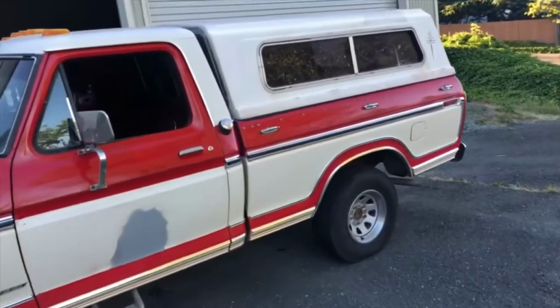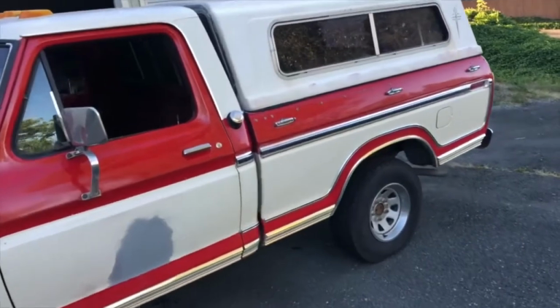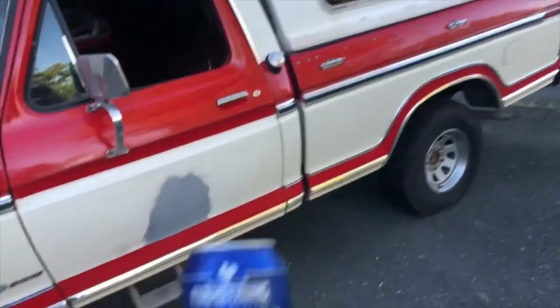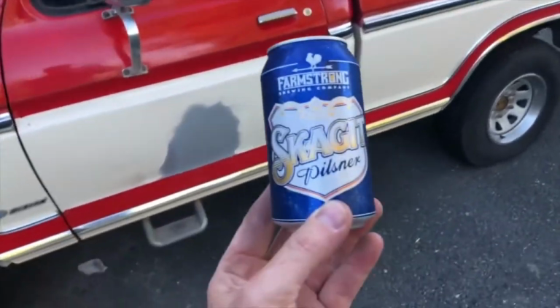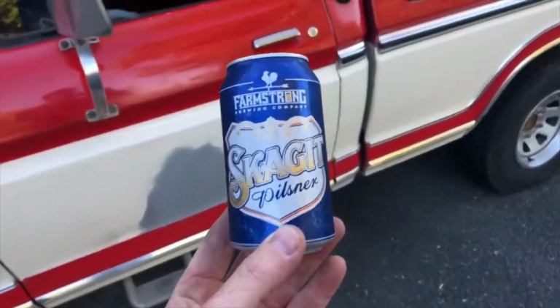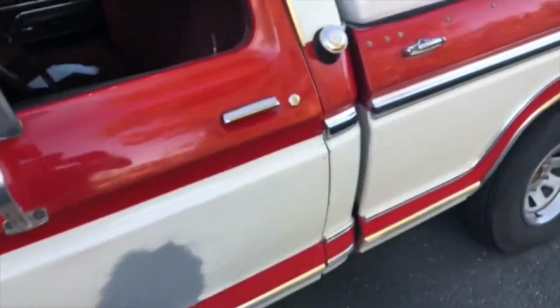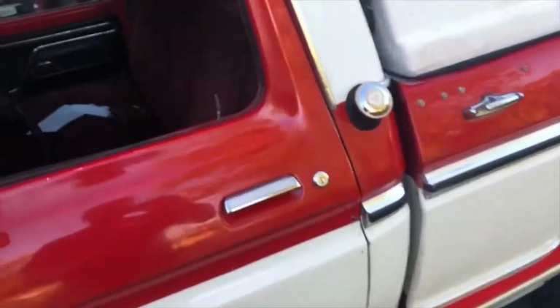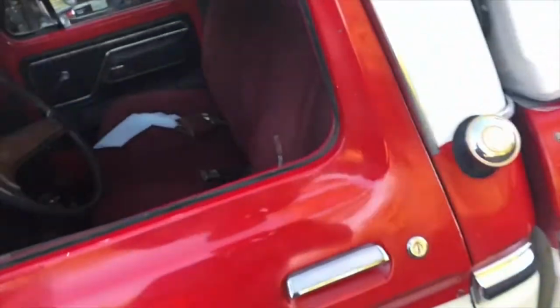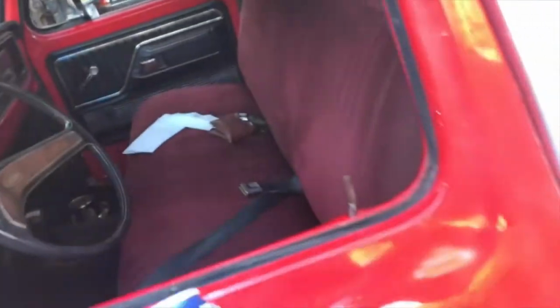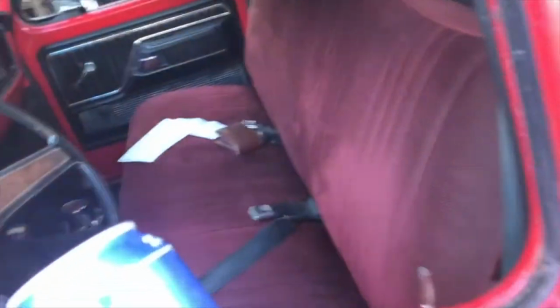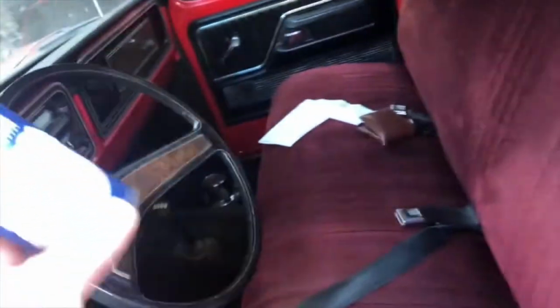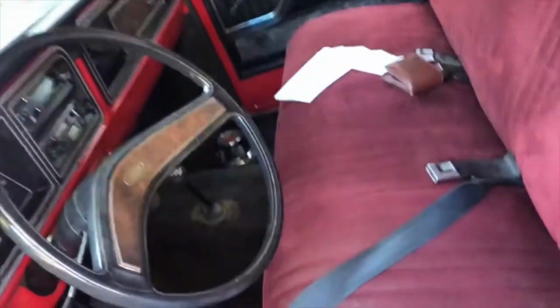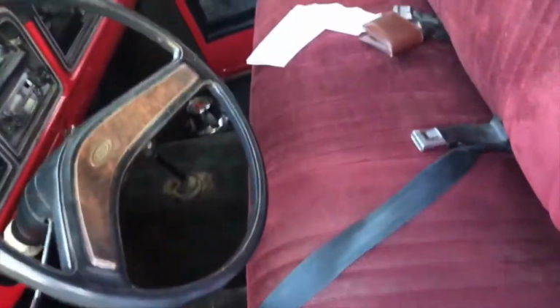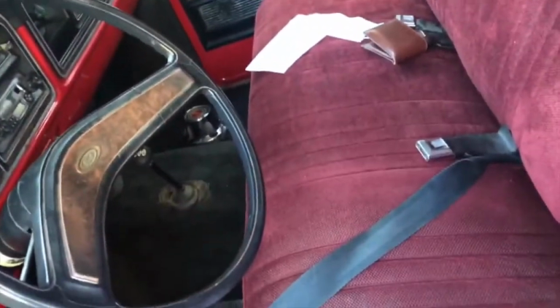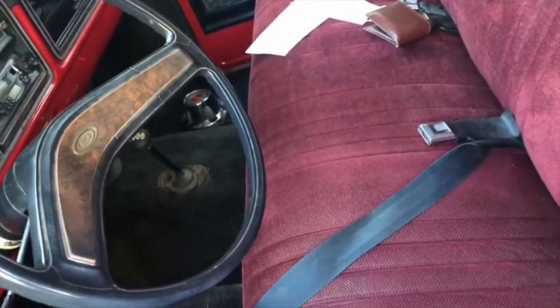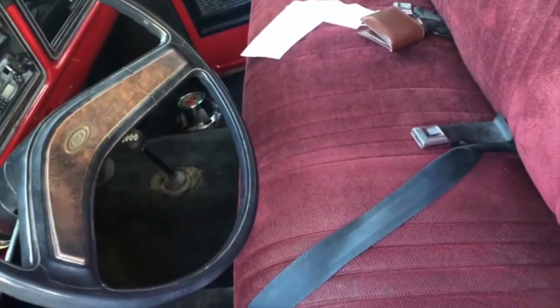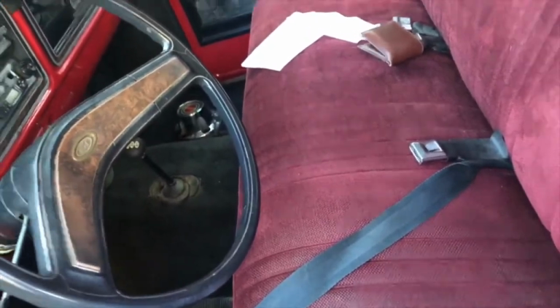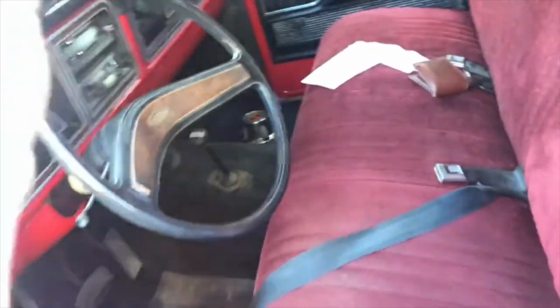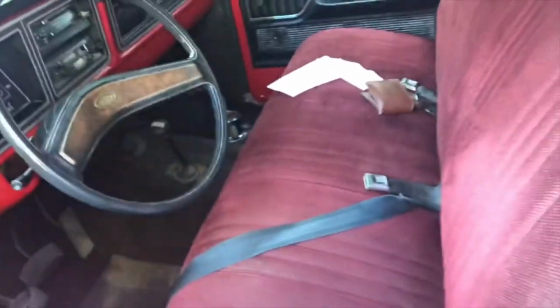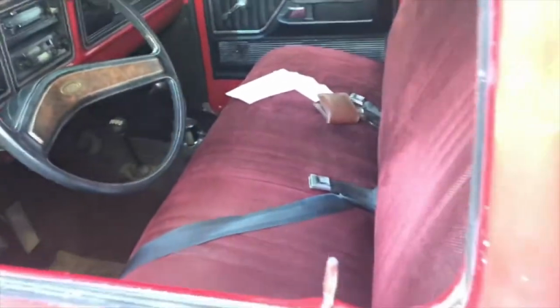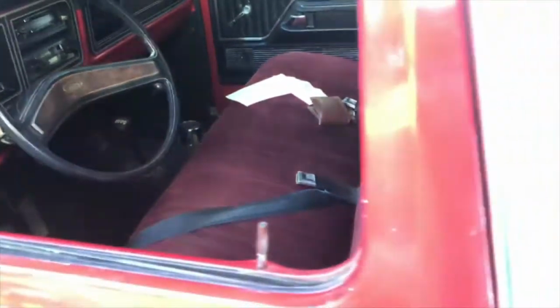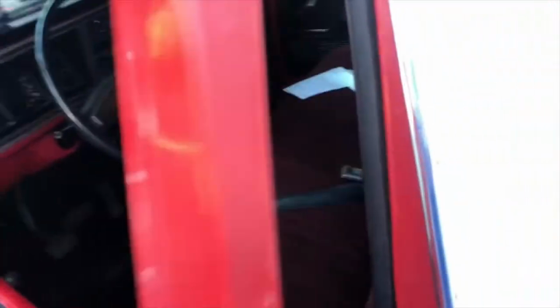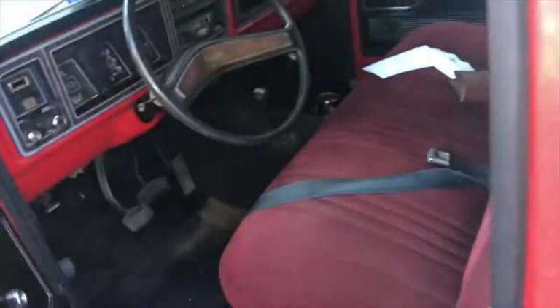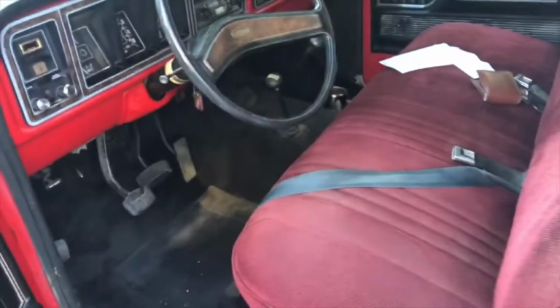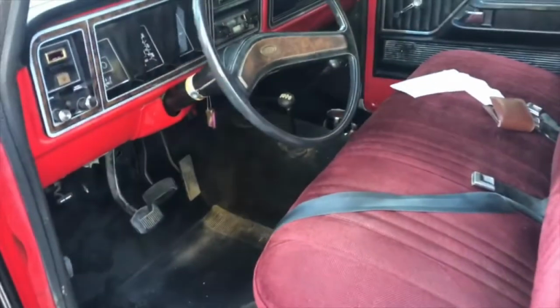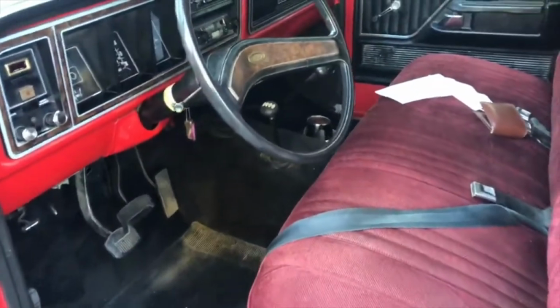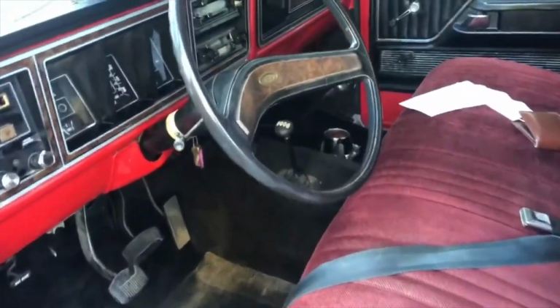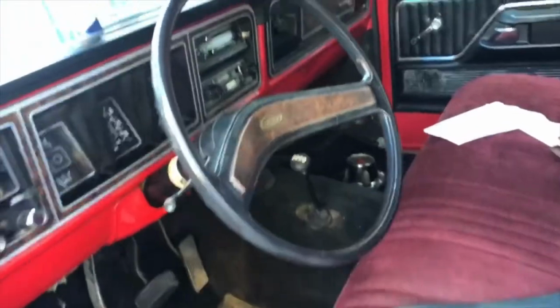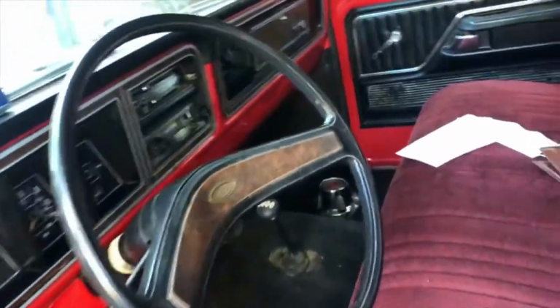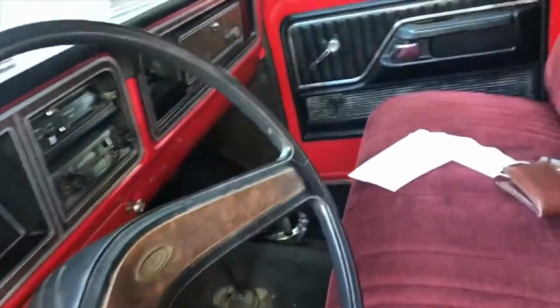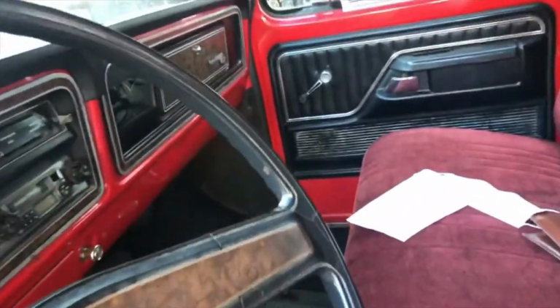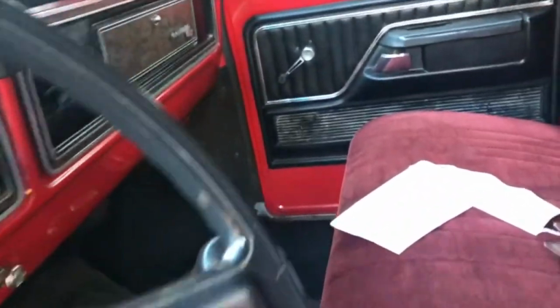Neighbor came by to say happy Friday — that was nice. We'll be guzzling that up in a minute. I think this is a Ford pickup — you're supposed to drive with one arm out the window holding a beer. I think that's actually how you're supposed to drive it.